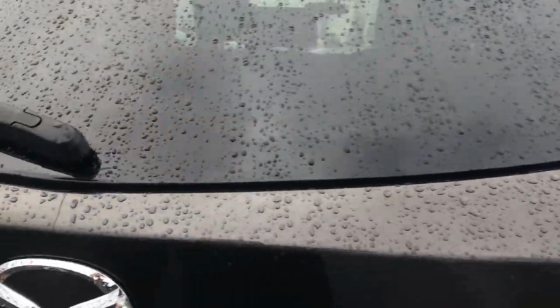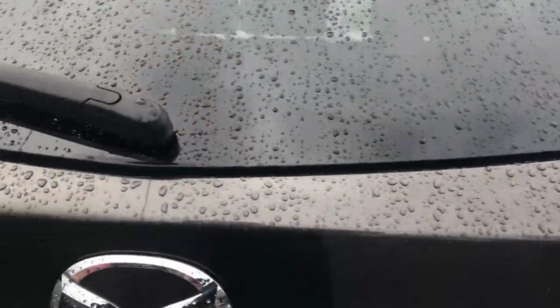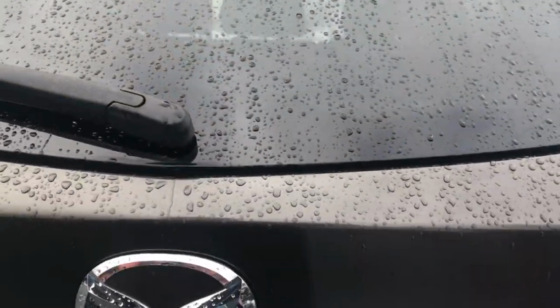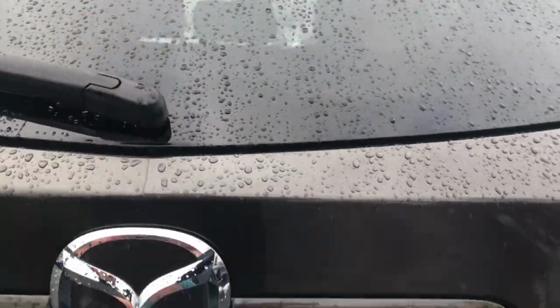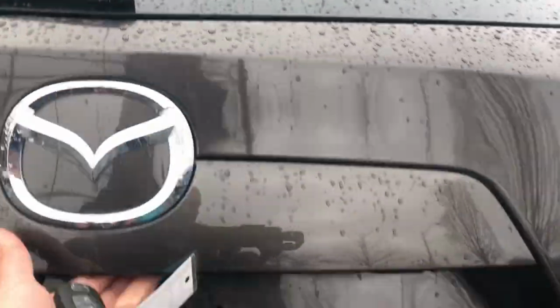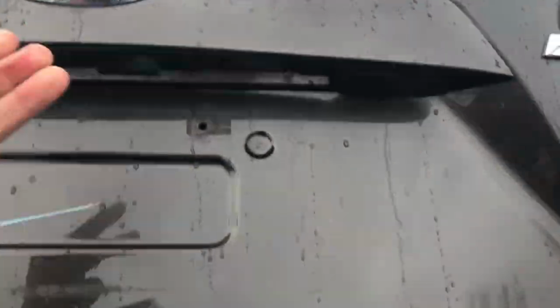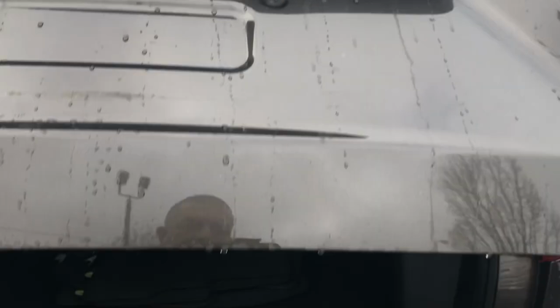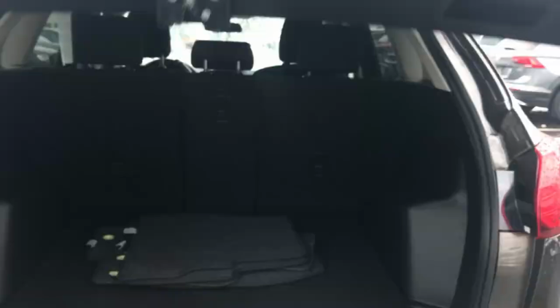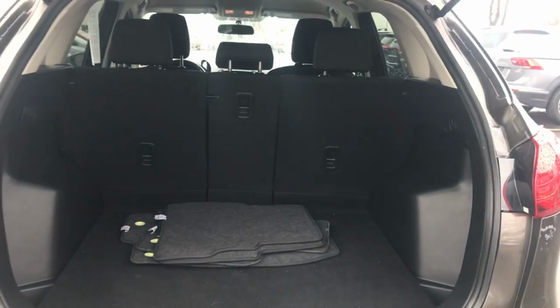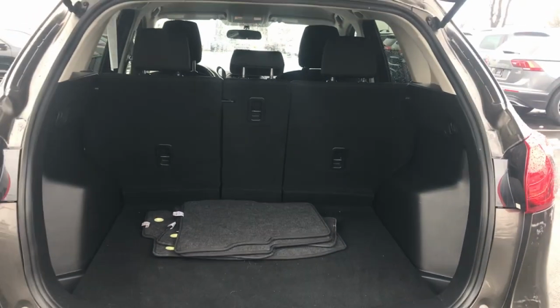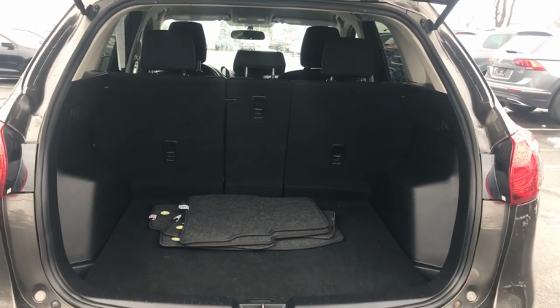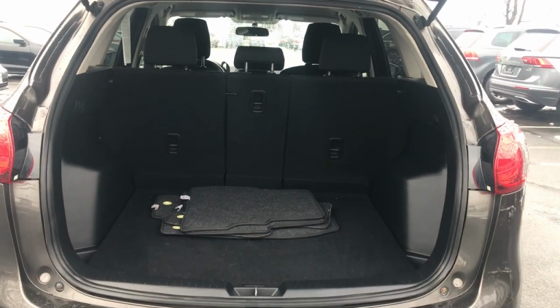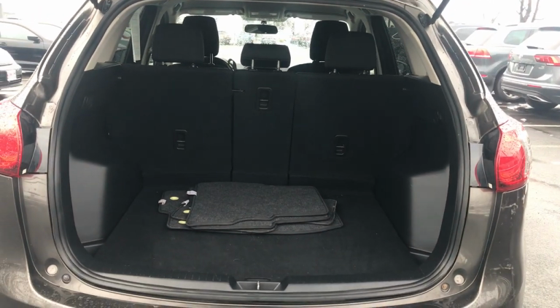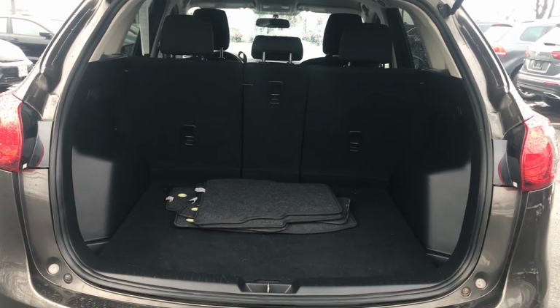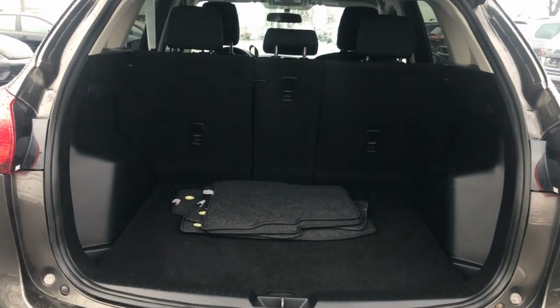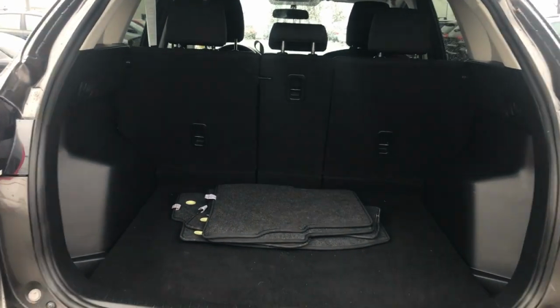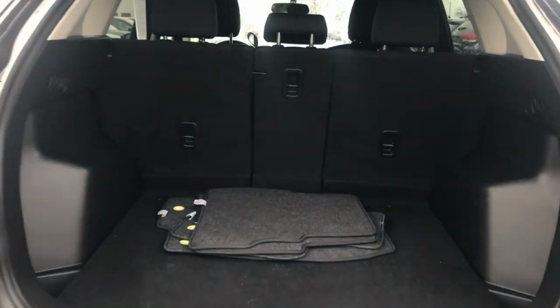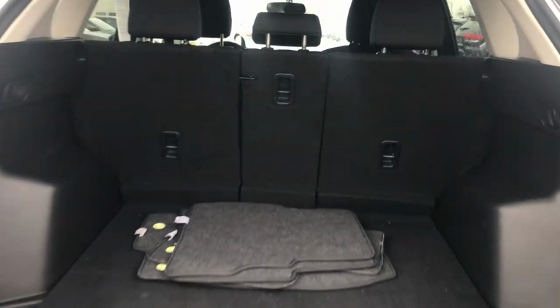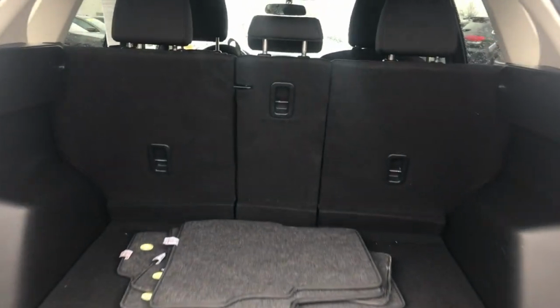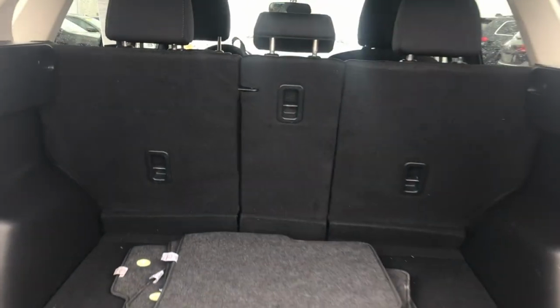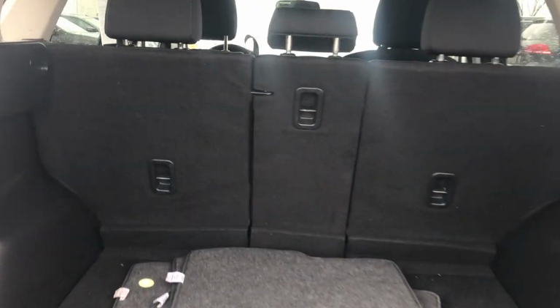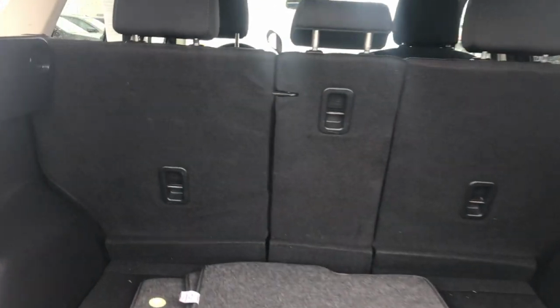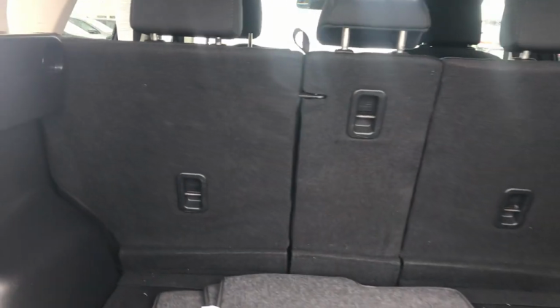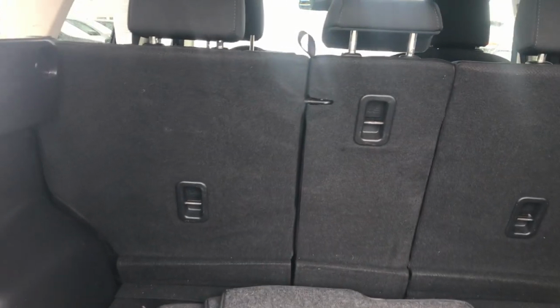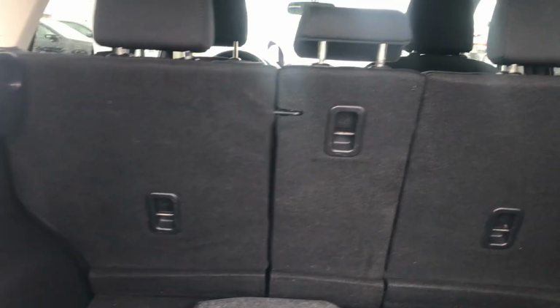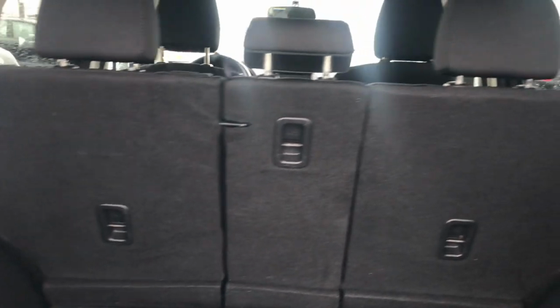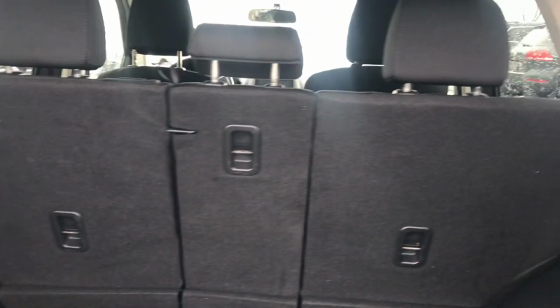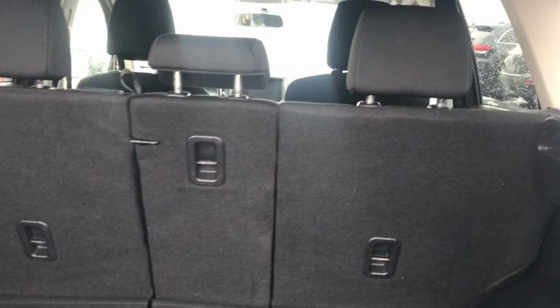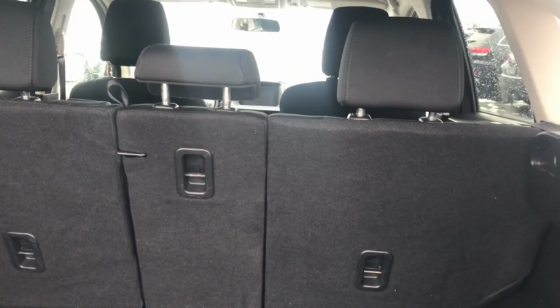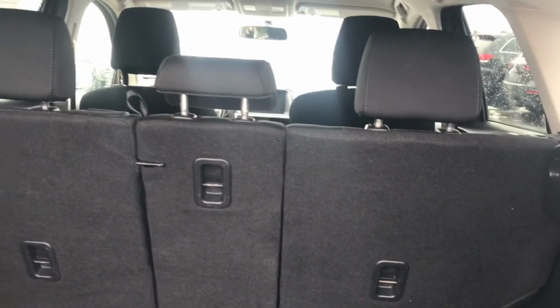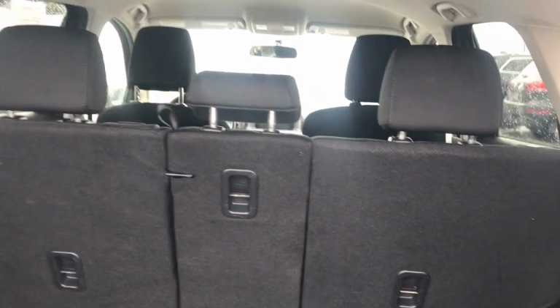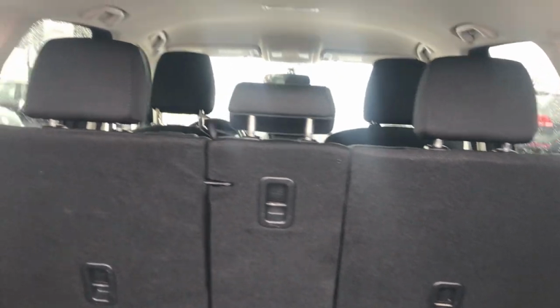Open it up and check it out. There are your factory floor mats. Also, the rear seats fold down, so if you need some more room, those rear seats fold forward.